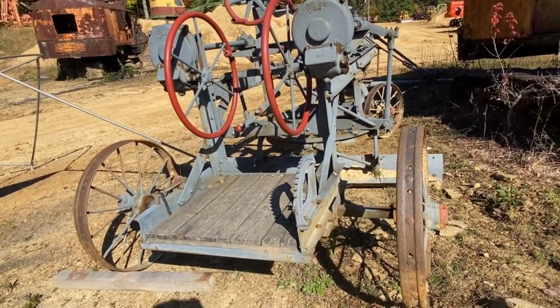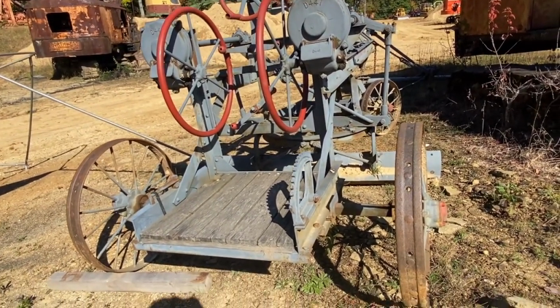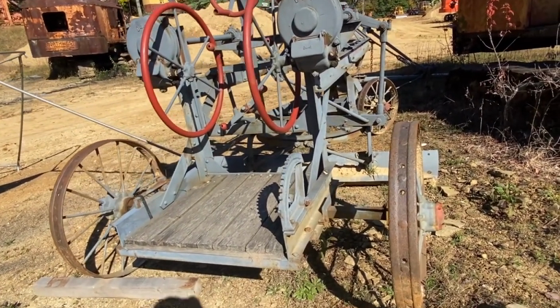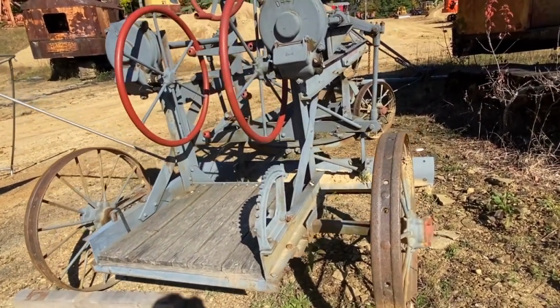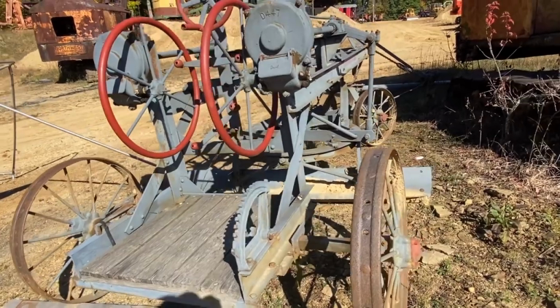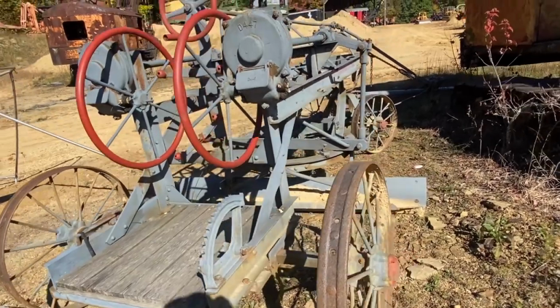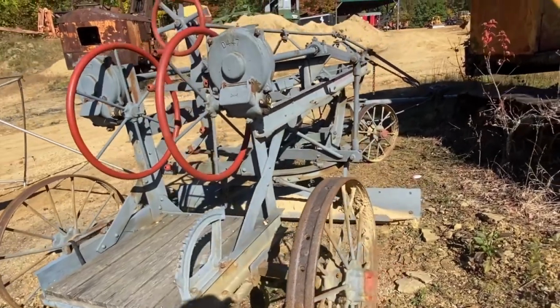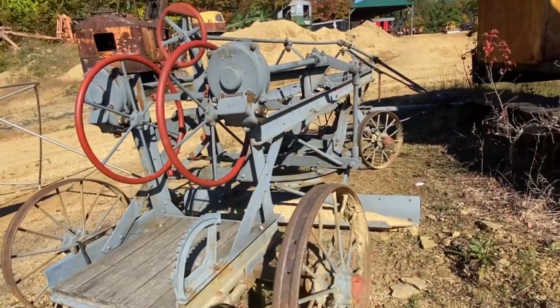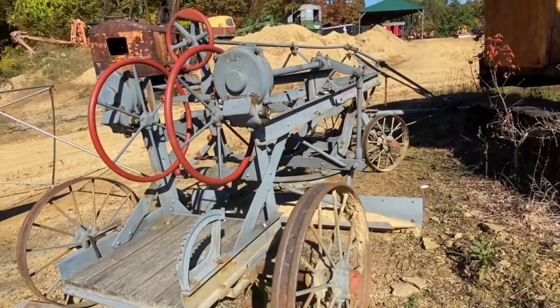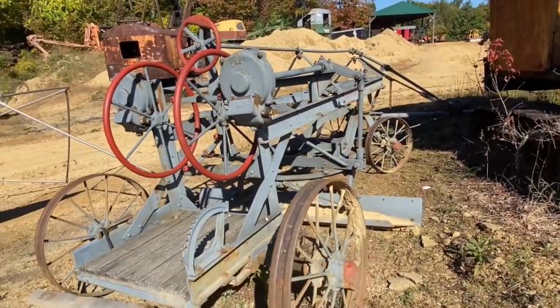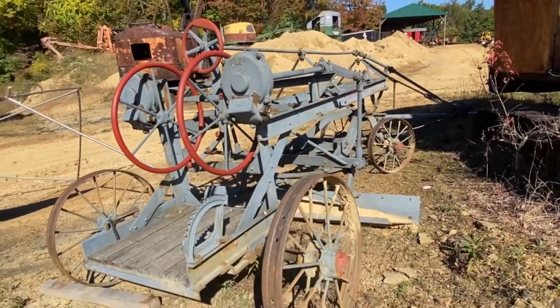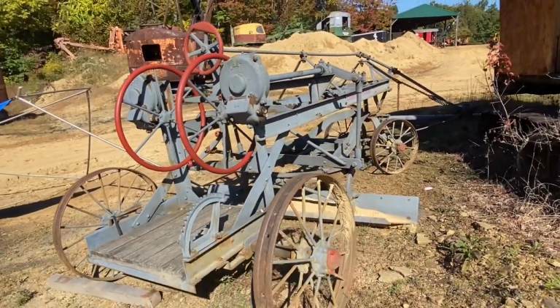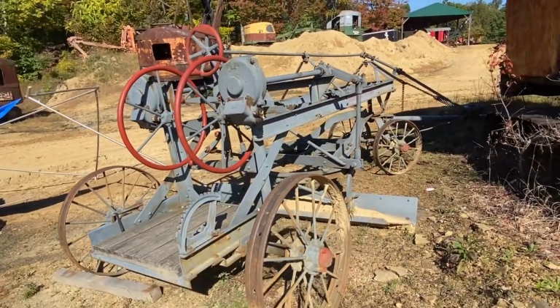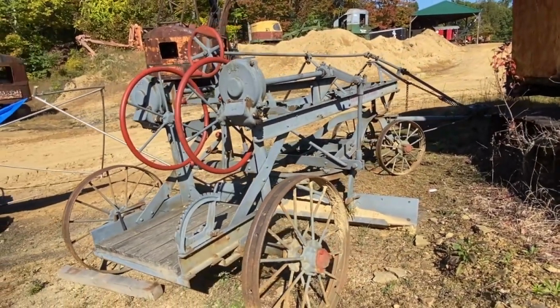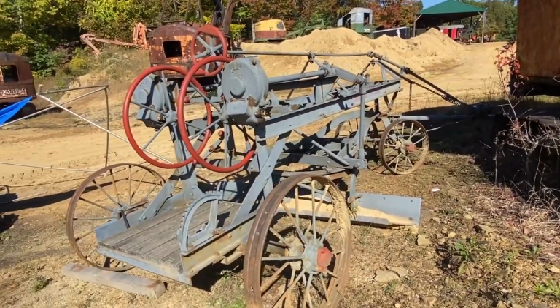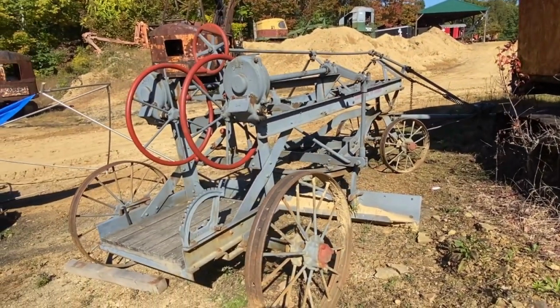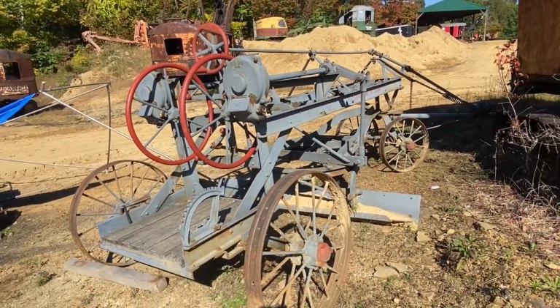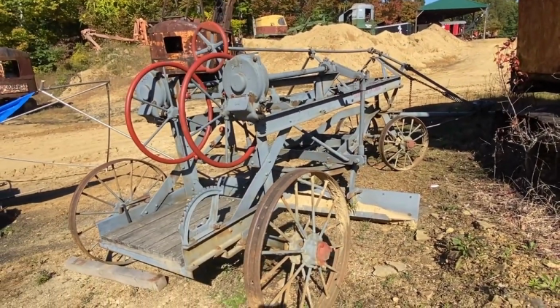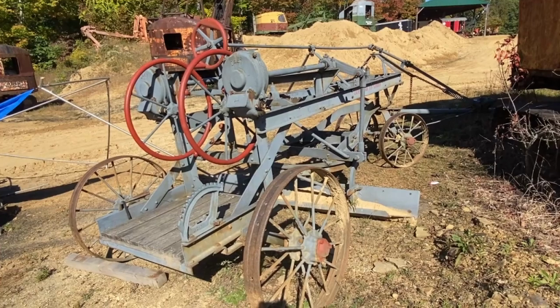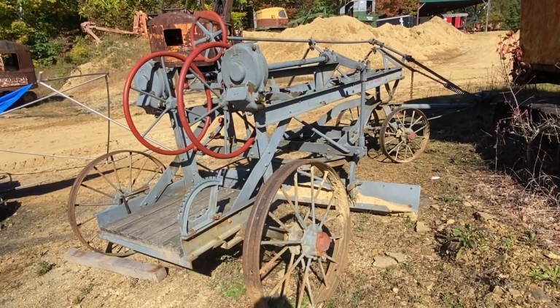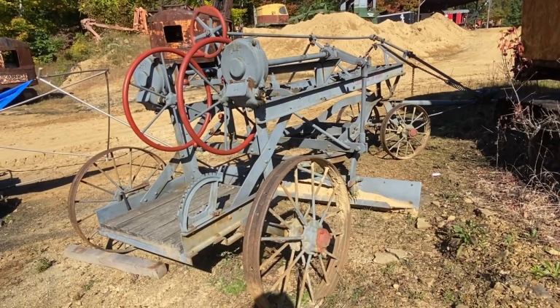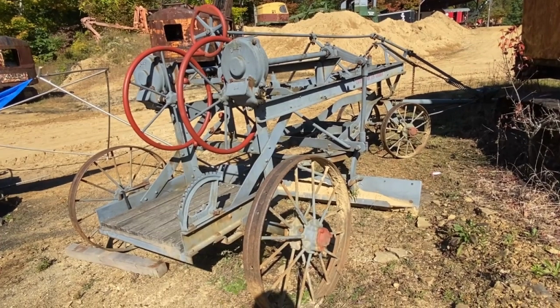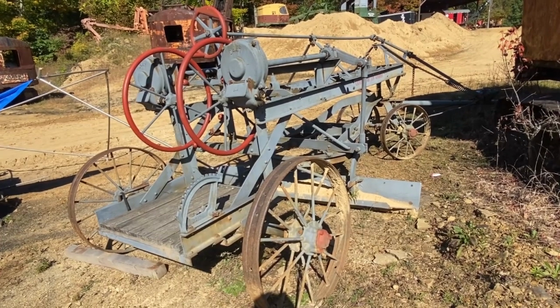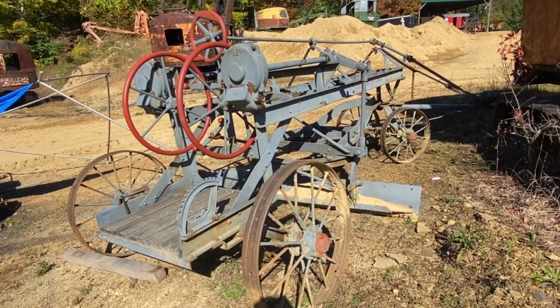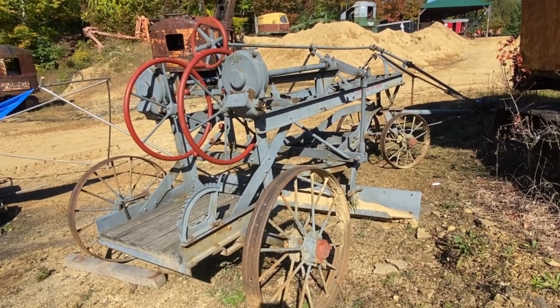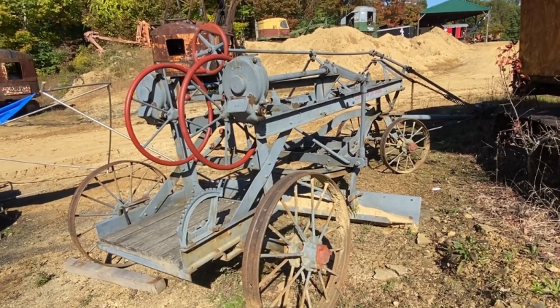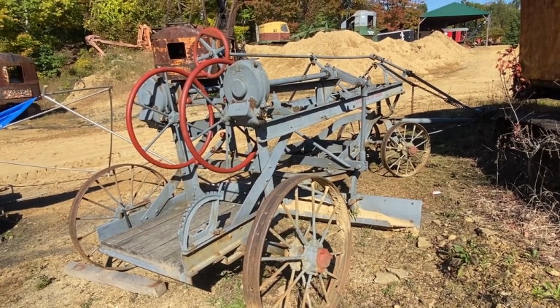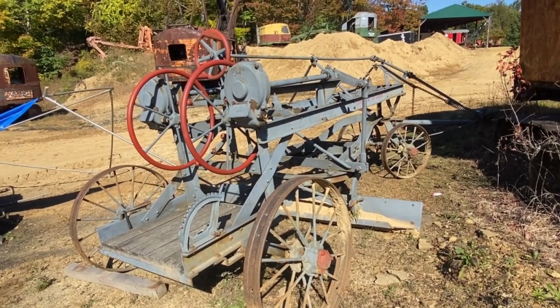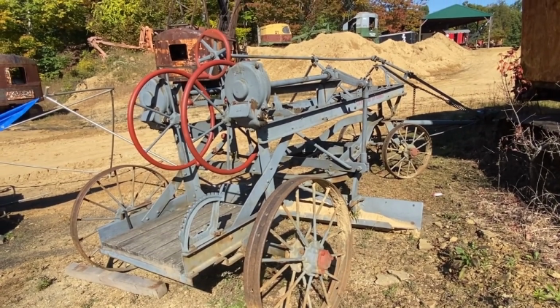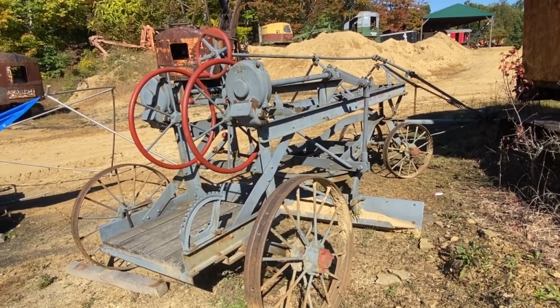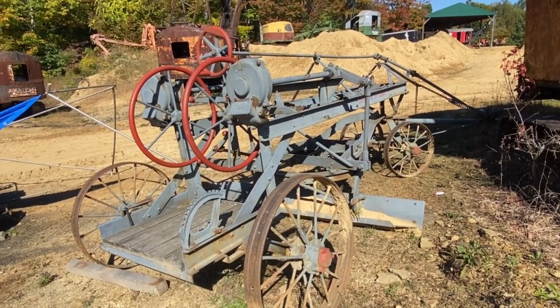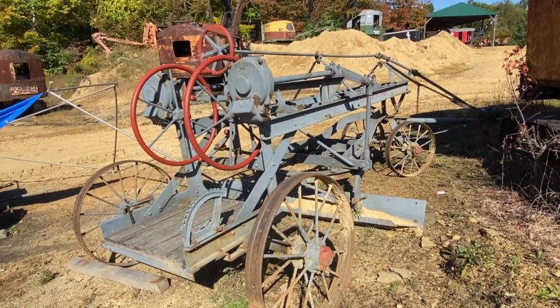So again, just a pretty nice looking grader here. It does look to be functional. I hope you guys enjoyed — thanks for watching.